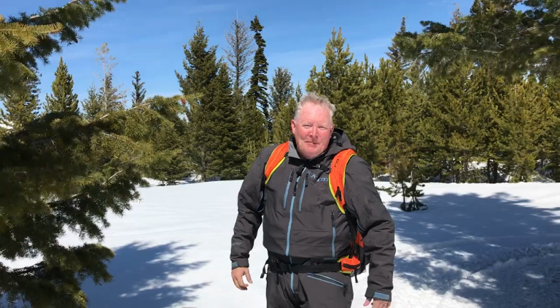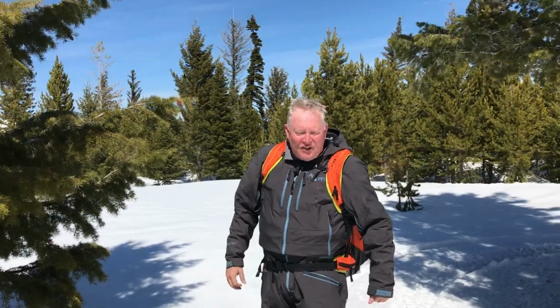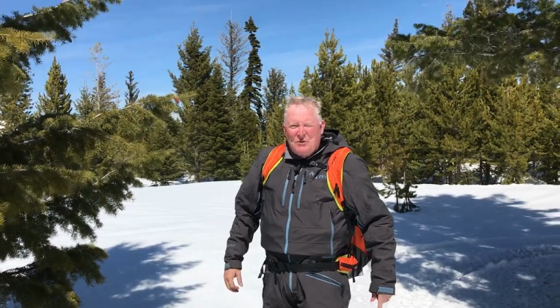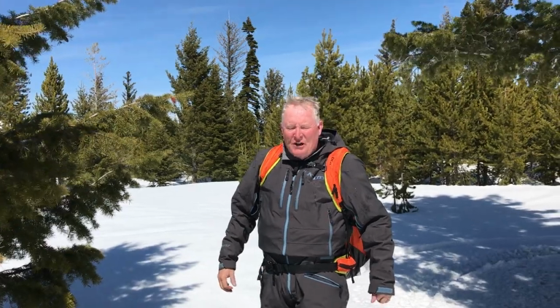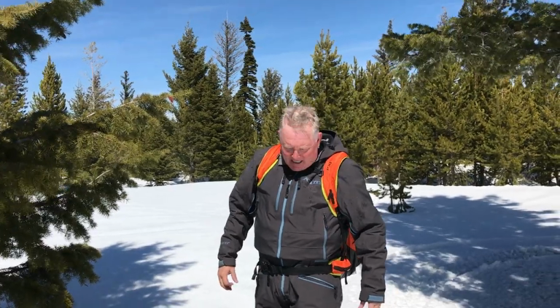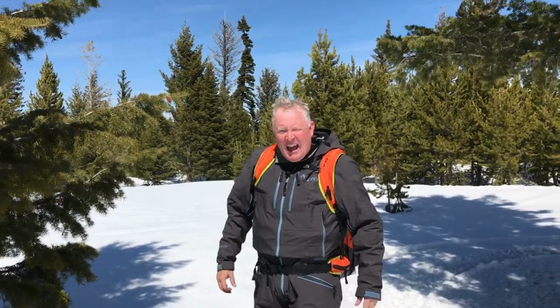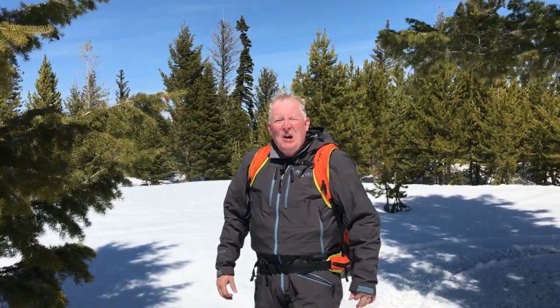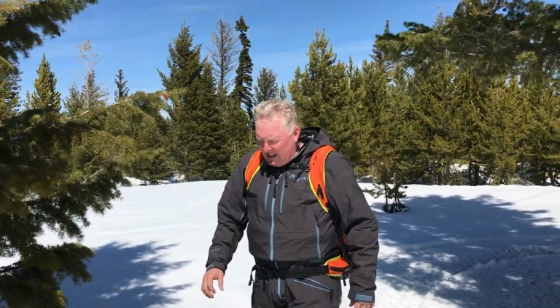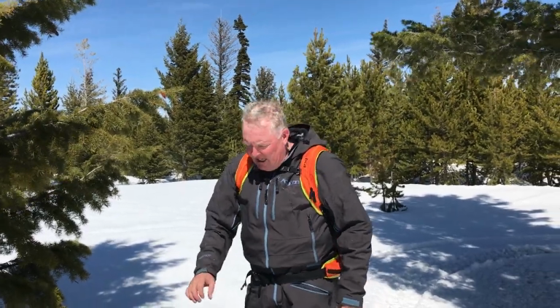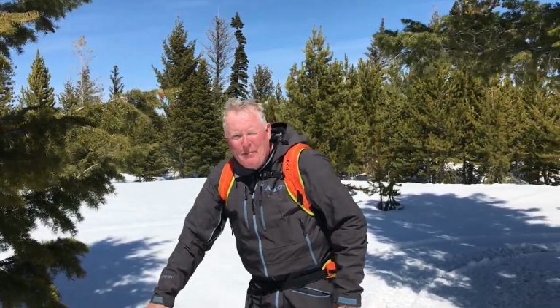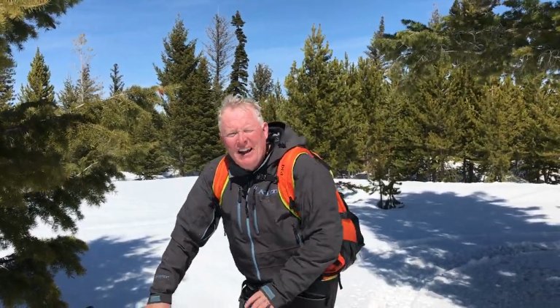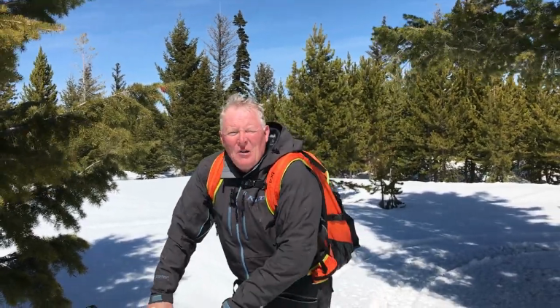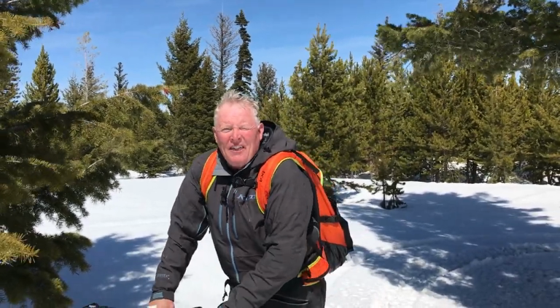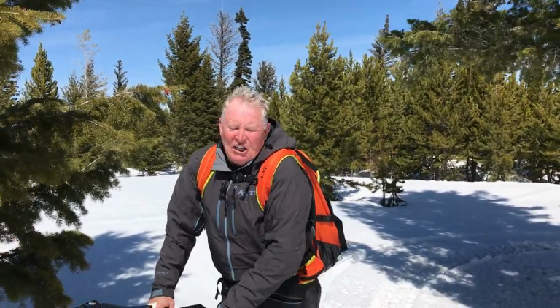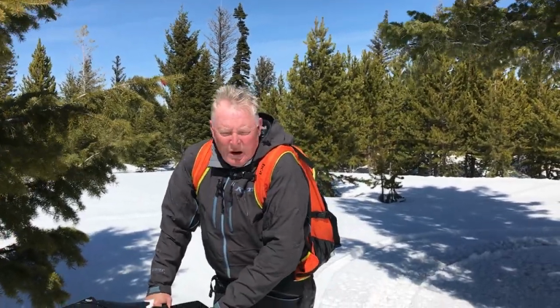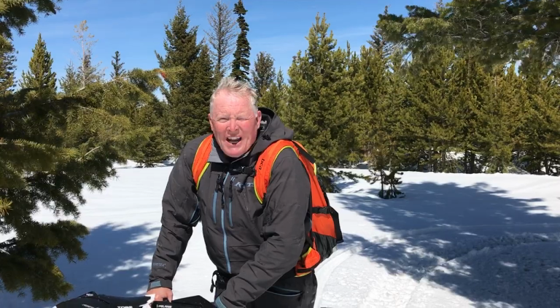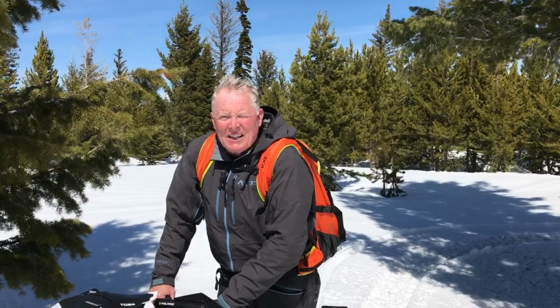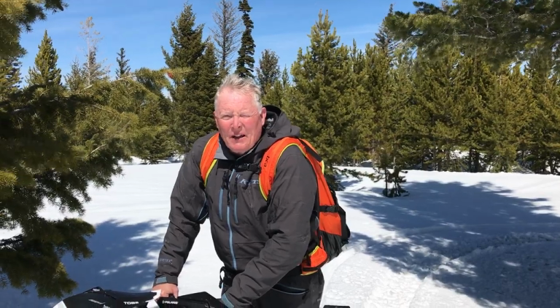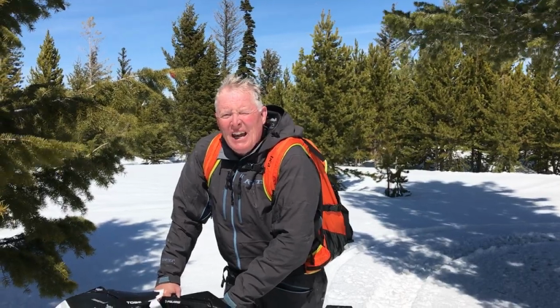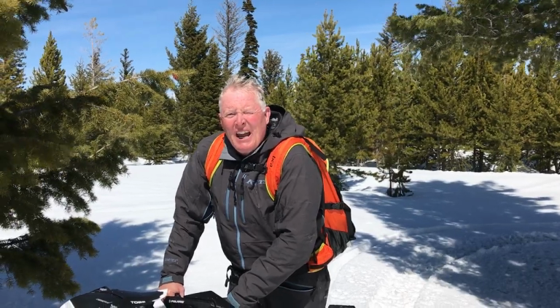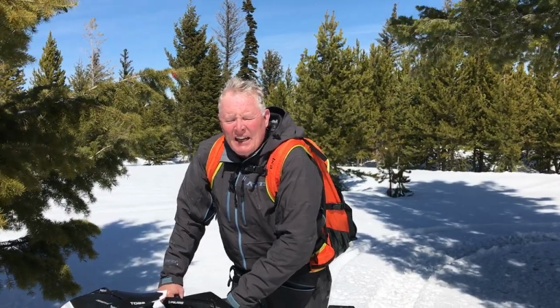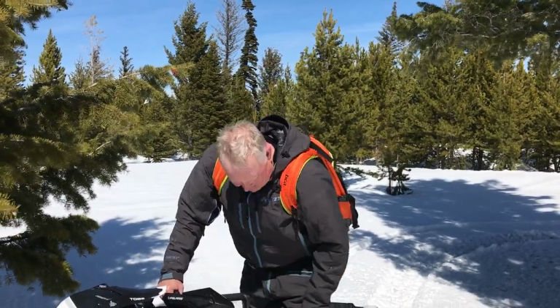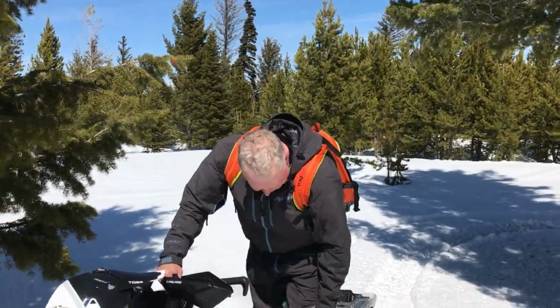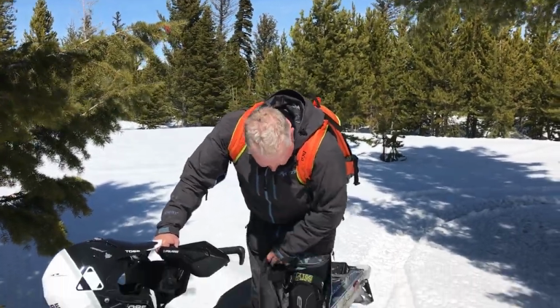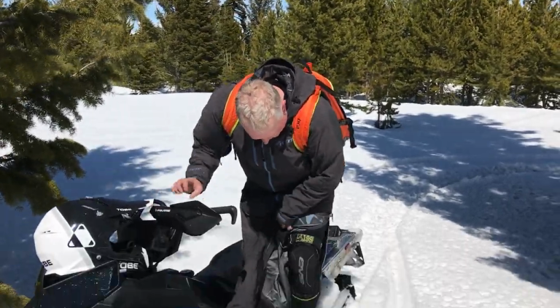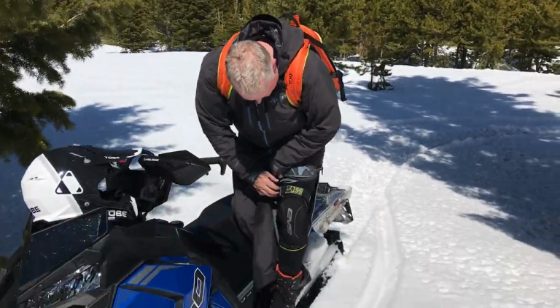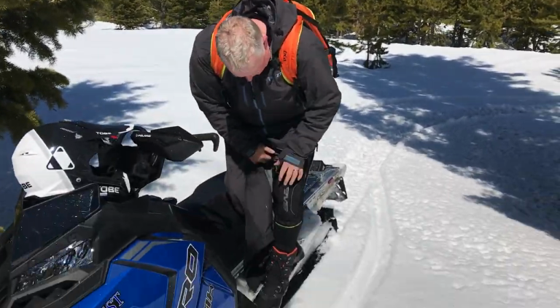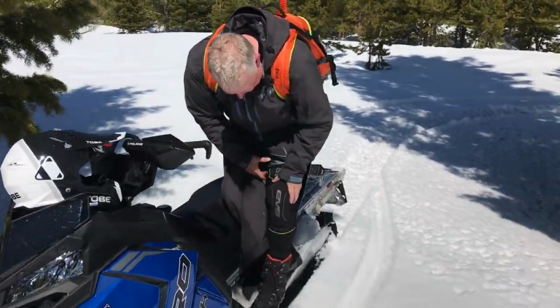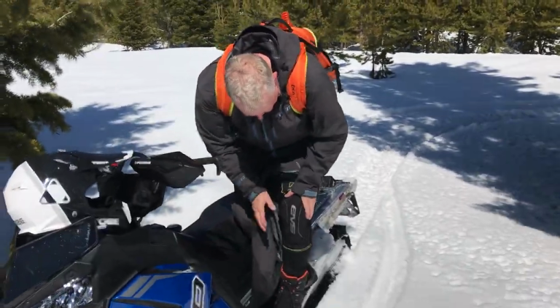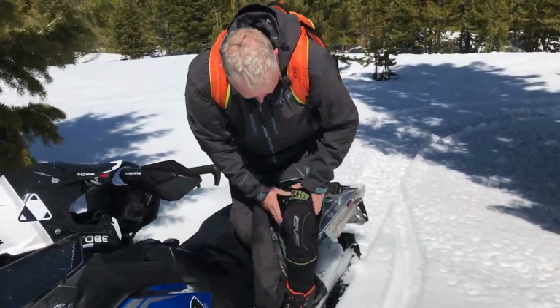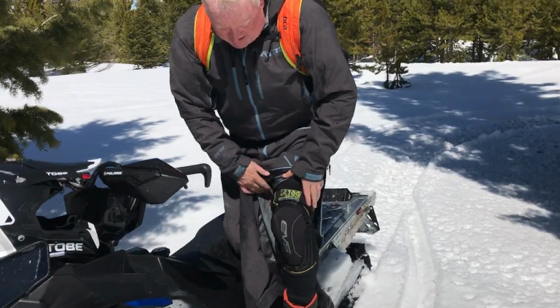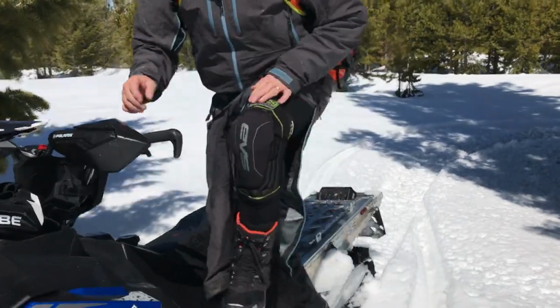Hi, I'm Steve Jaynes with Snowist Magazine. I want to talk to you a little bit about one of the things I use when I'm riding snowmobiling. It's a knee pad I get from EBS. This thing here.